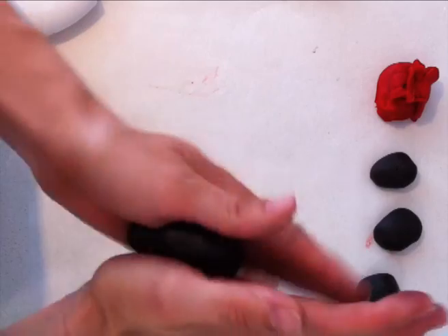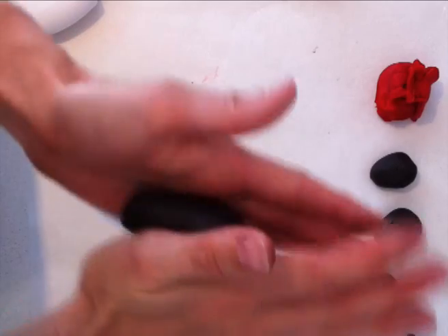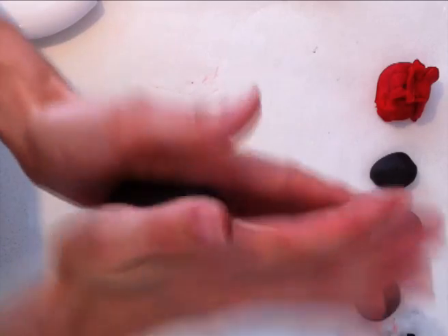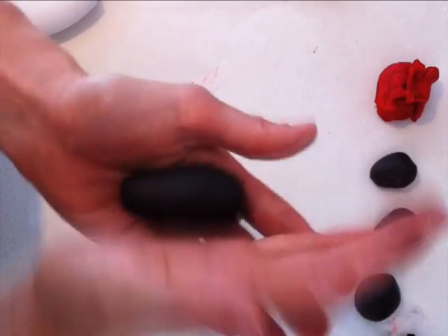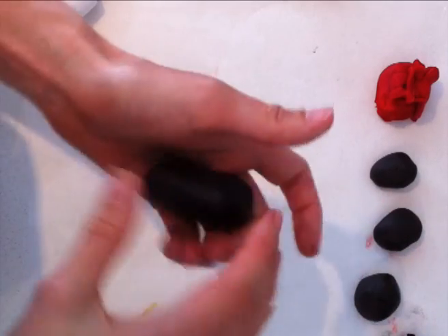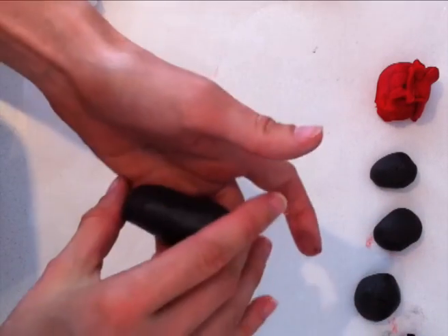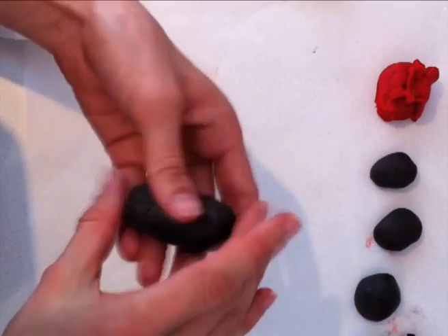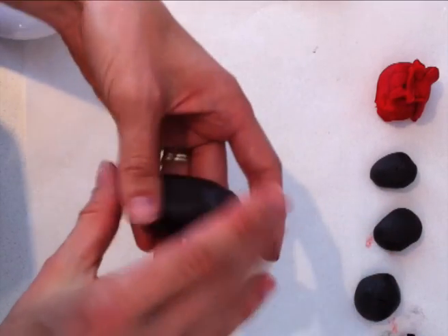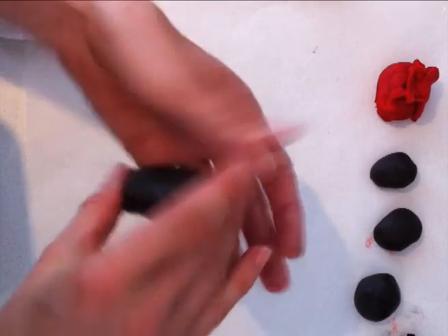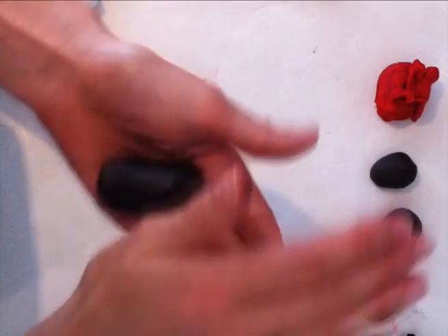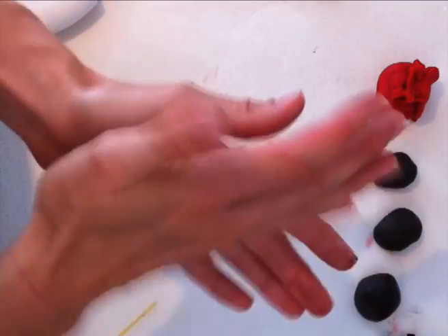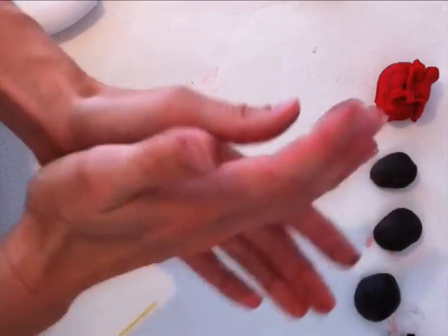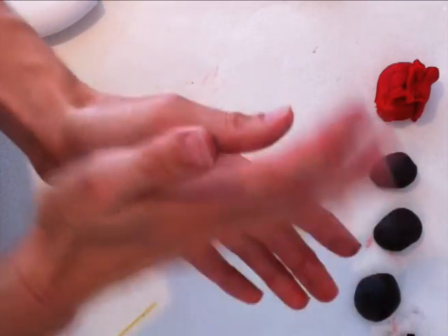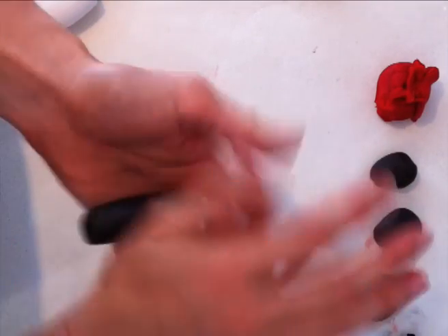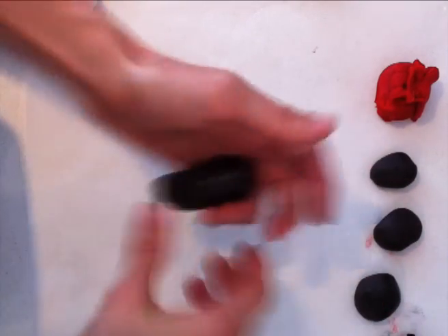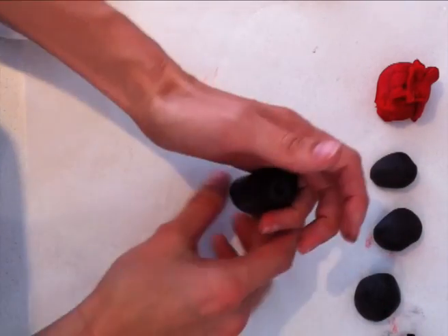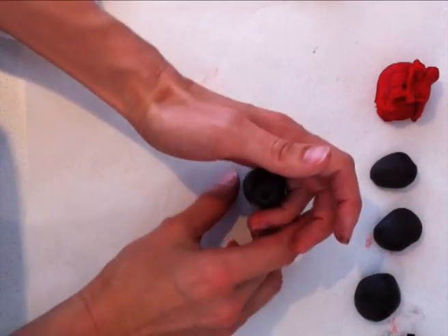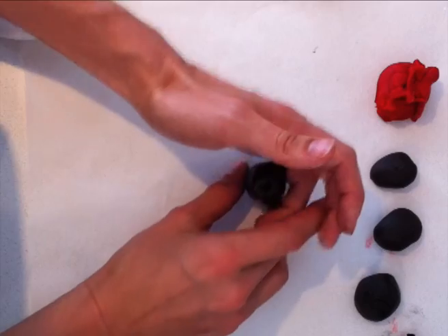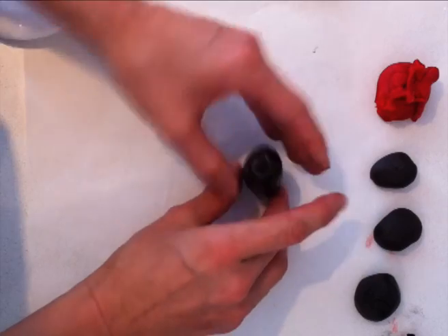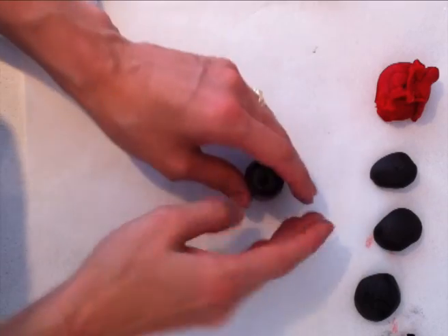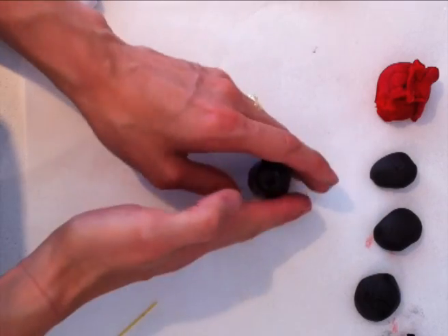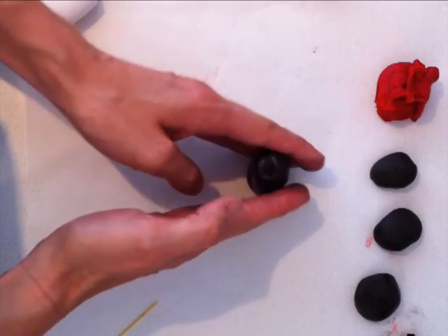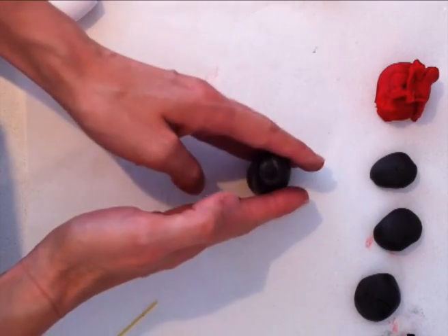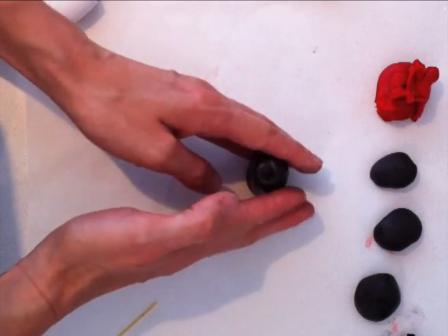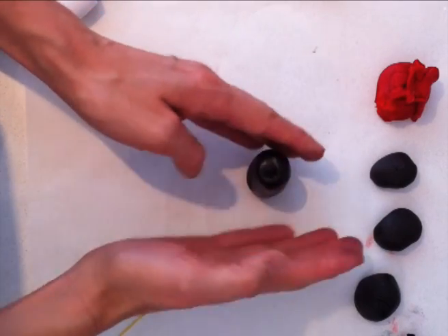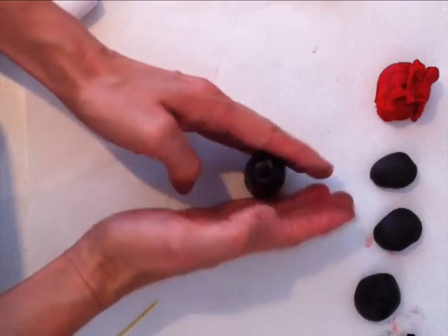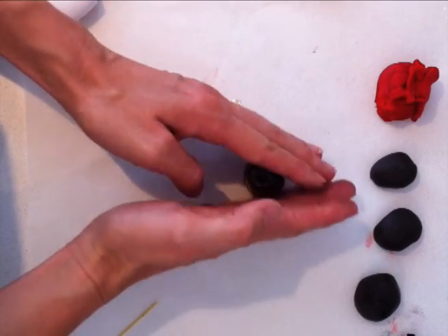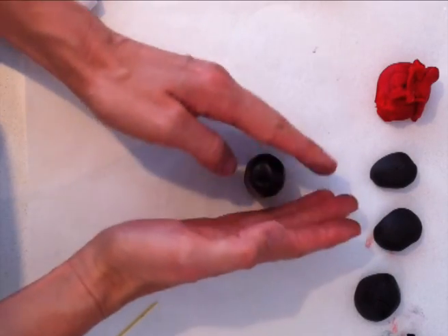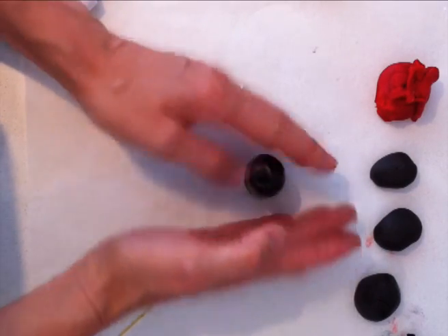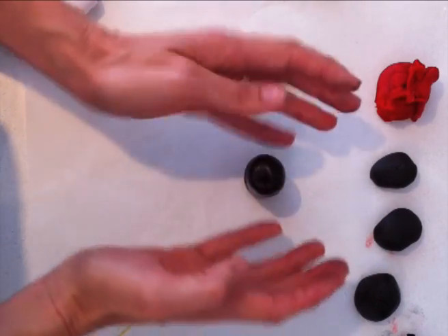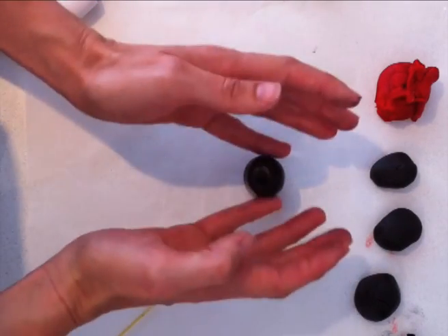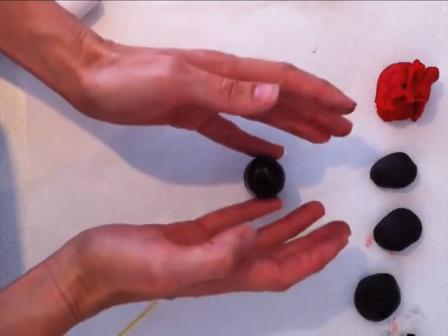Then place that upright on your baking paper. The reason why you put it on baking paper is so that it doesn't stick to your bench, because we are going to need to be able to put it aside to let it firm up and dry overnight.